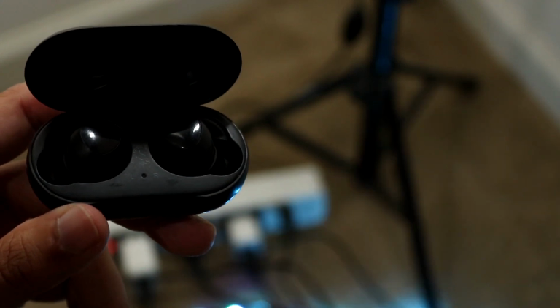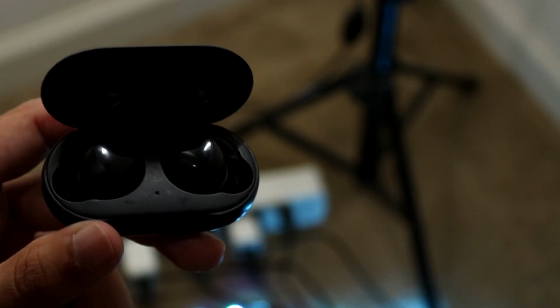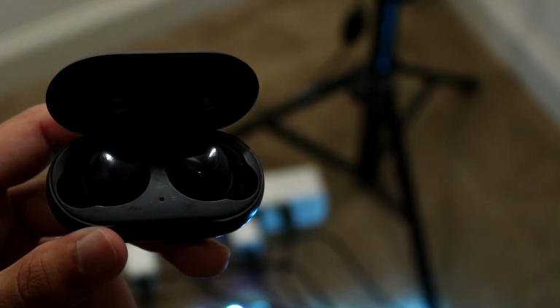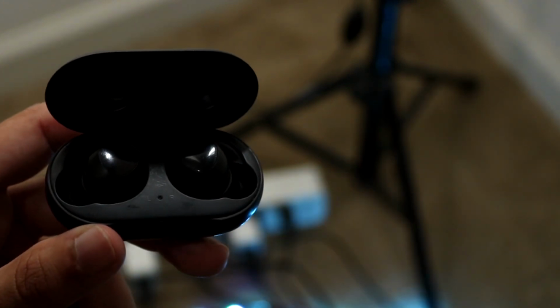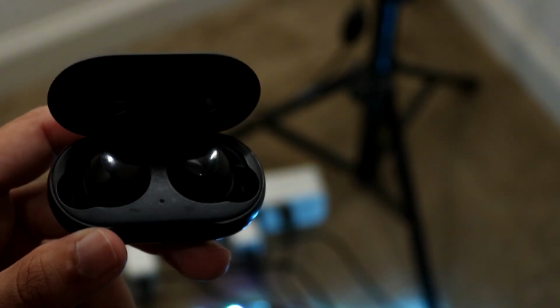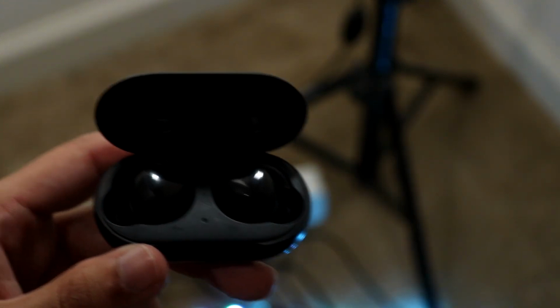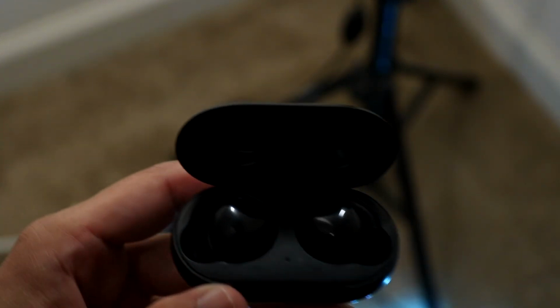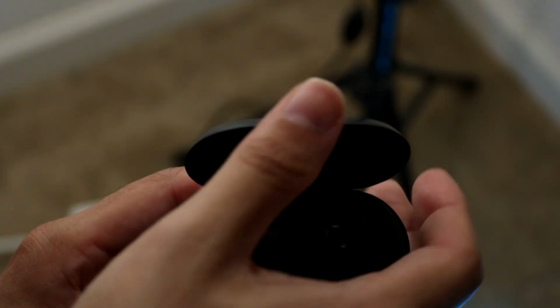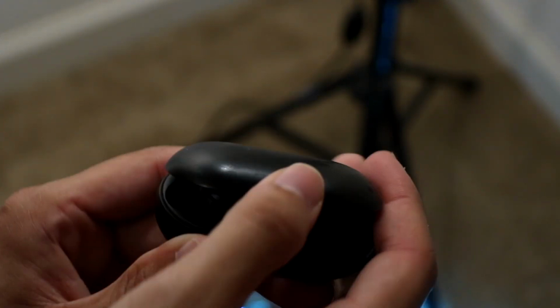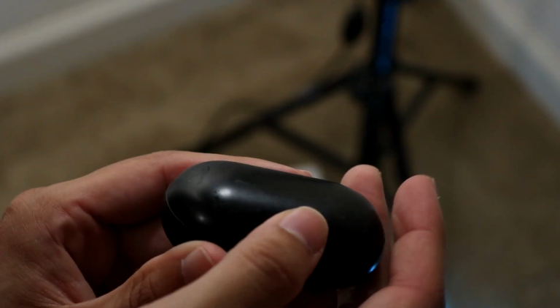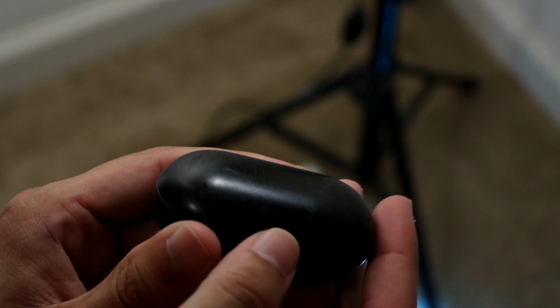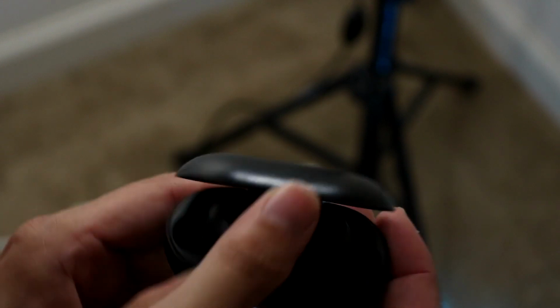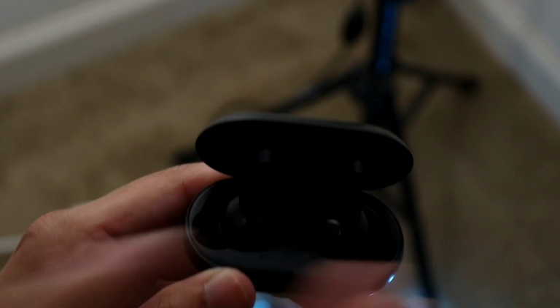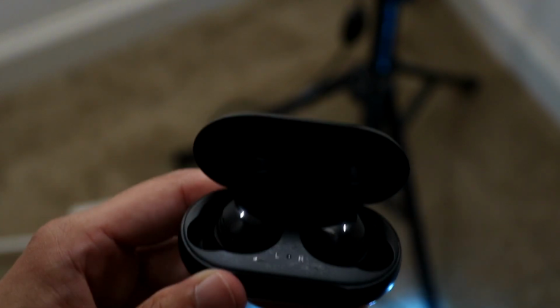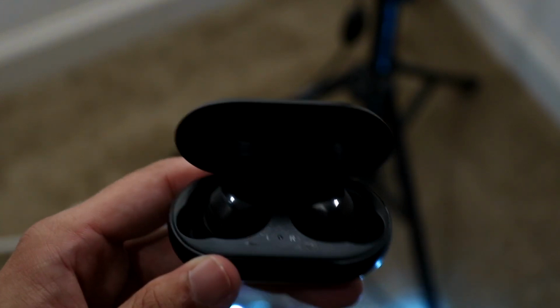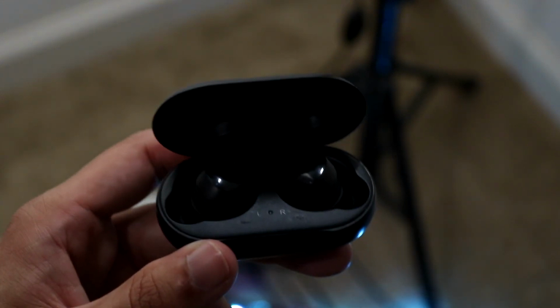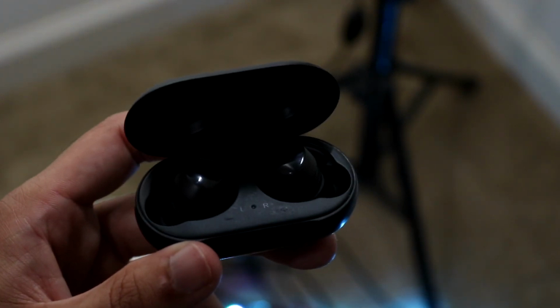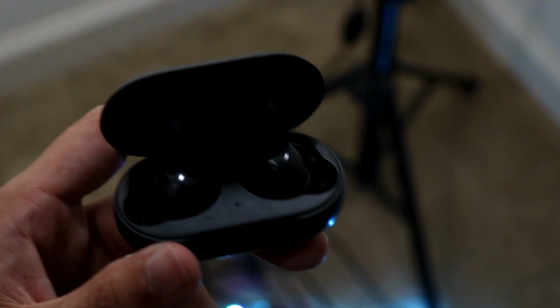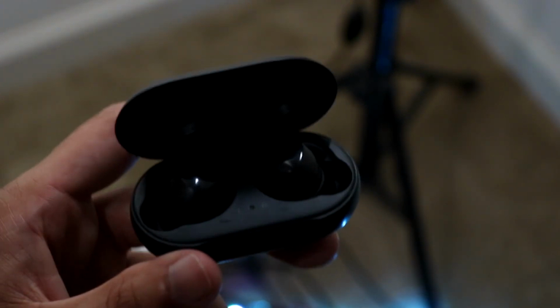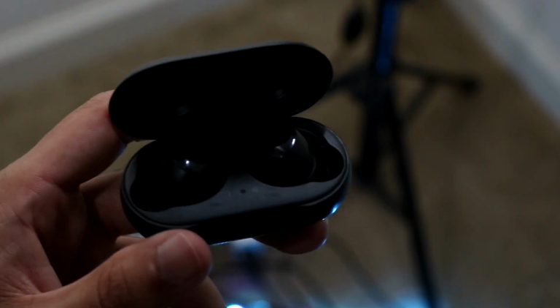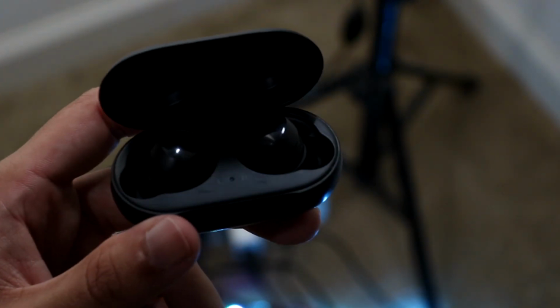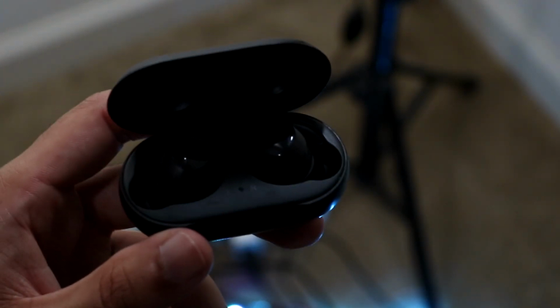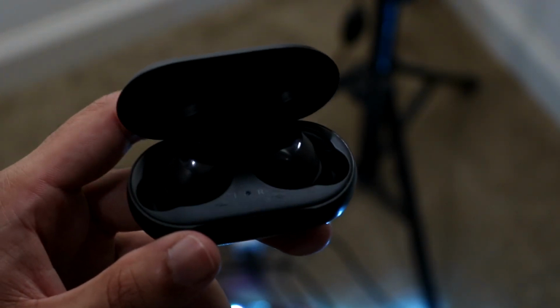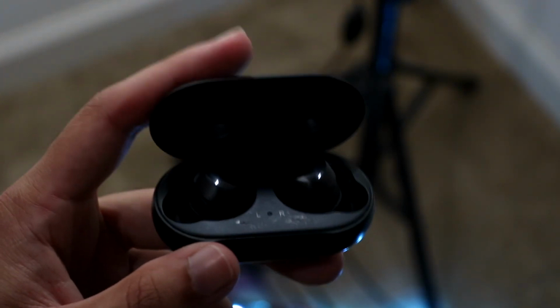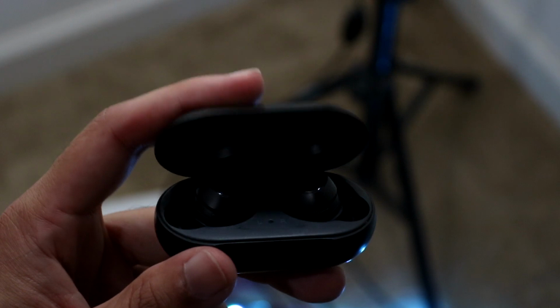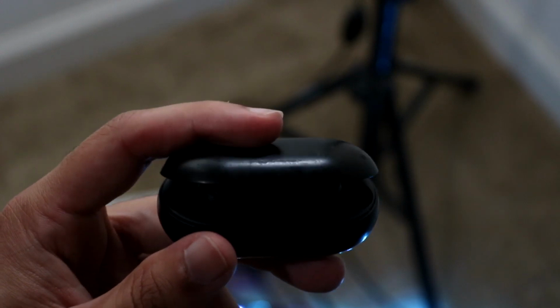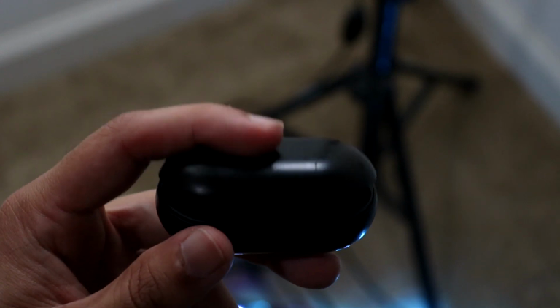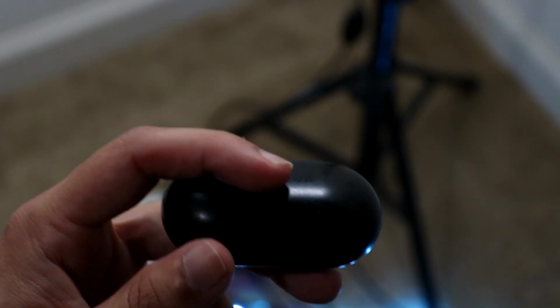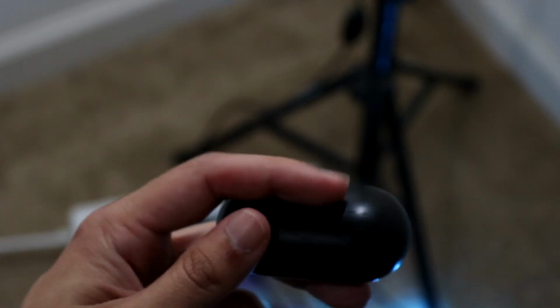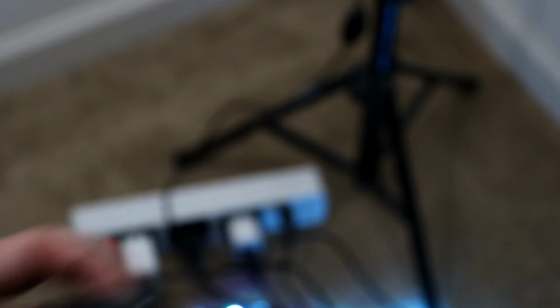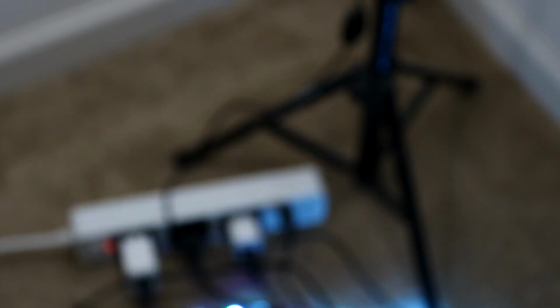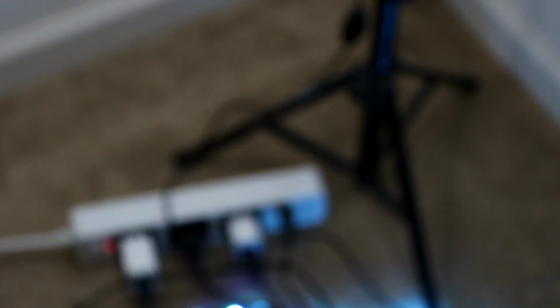Those are the main things to fix. You can also try closing the case, waiting a few seconds, then bringing the buds back up and making sure both Galaxy Buds are fully charged. That's another thing you can try as well.